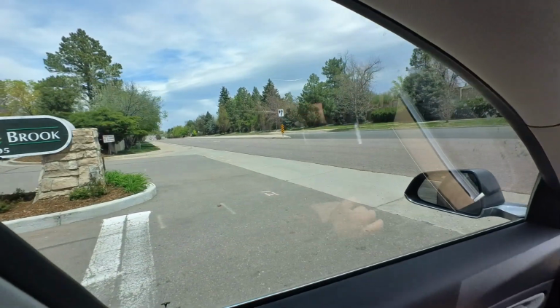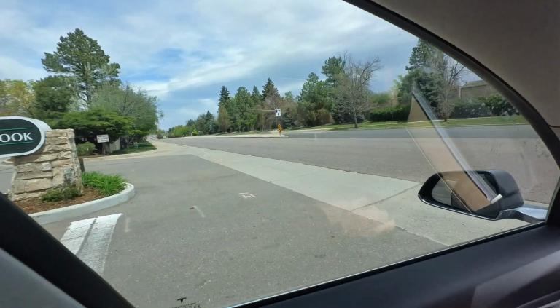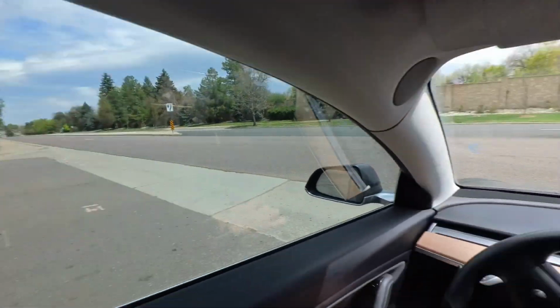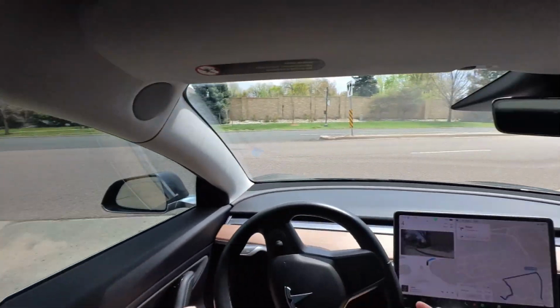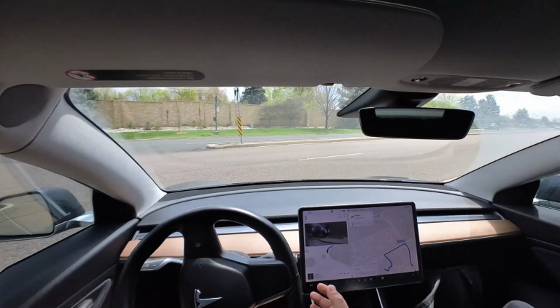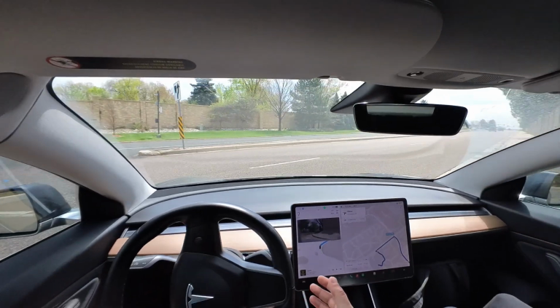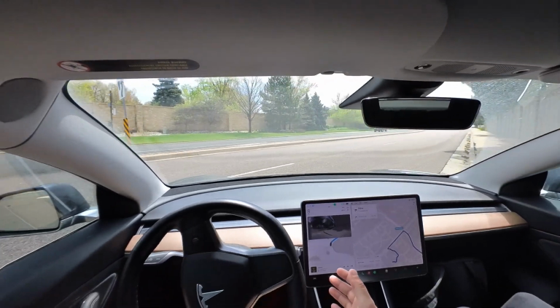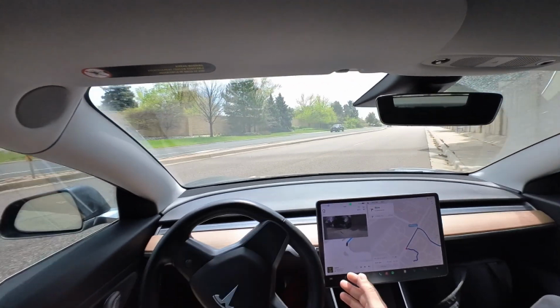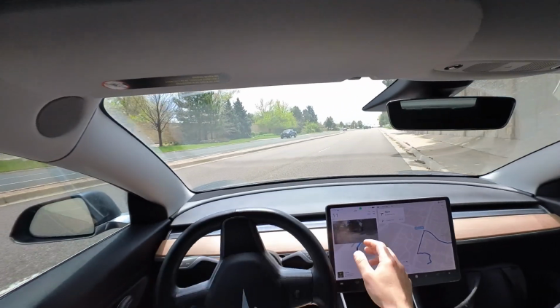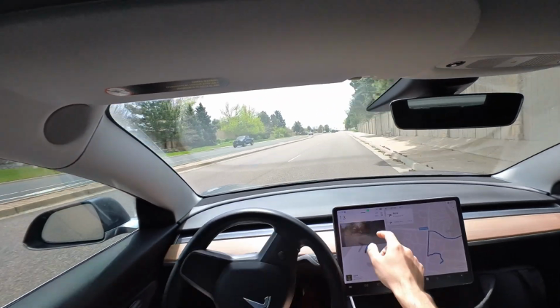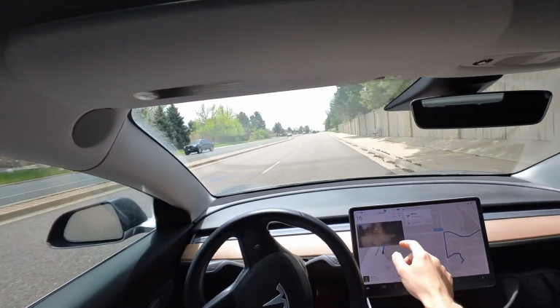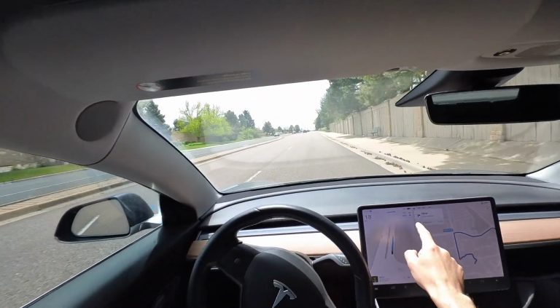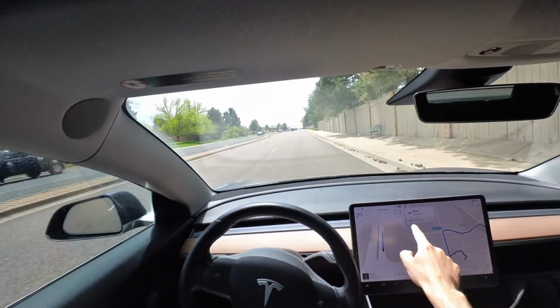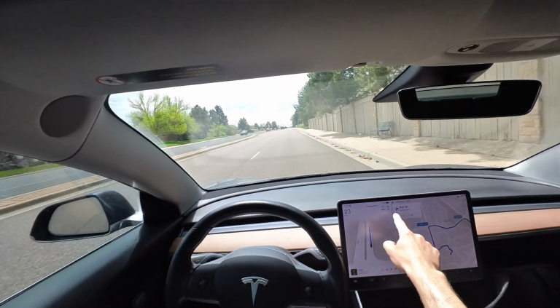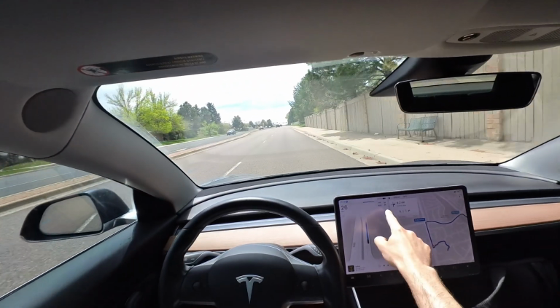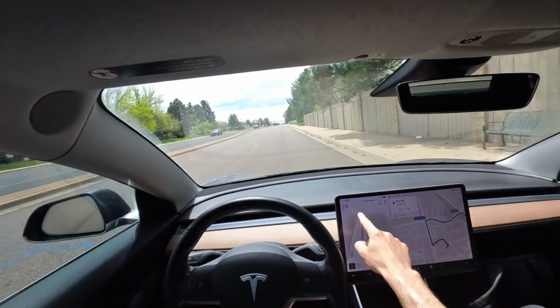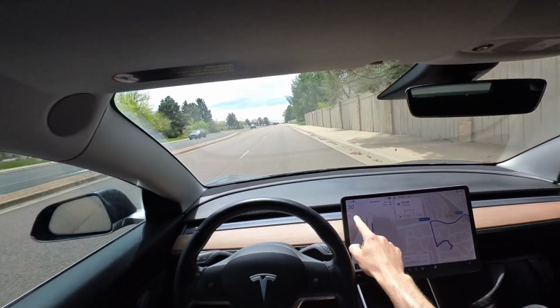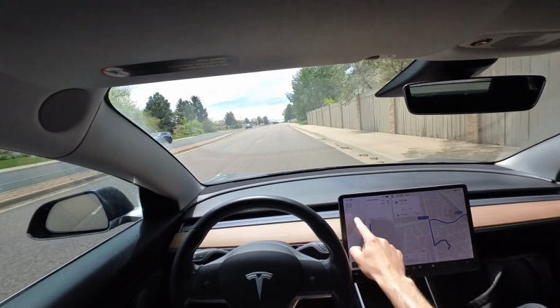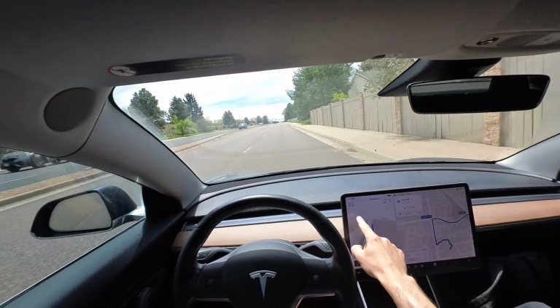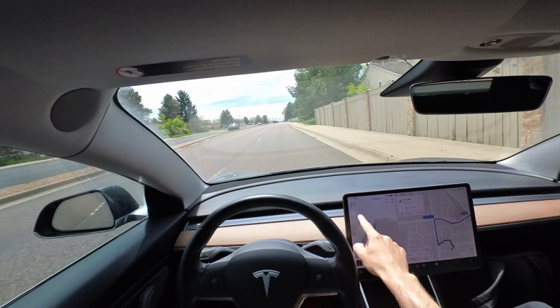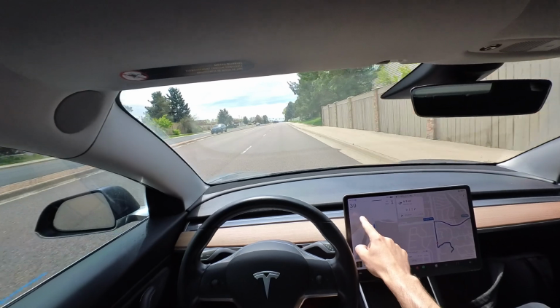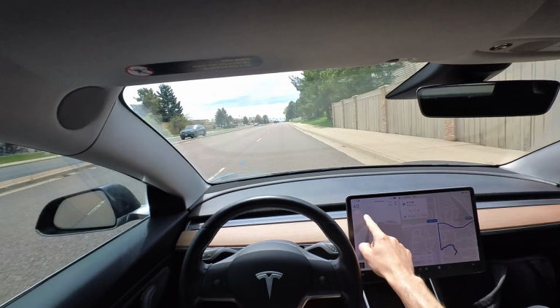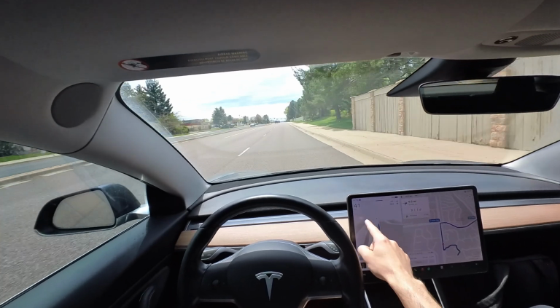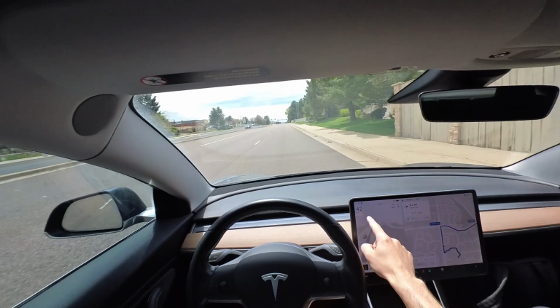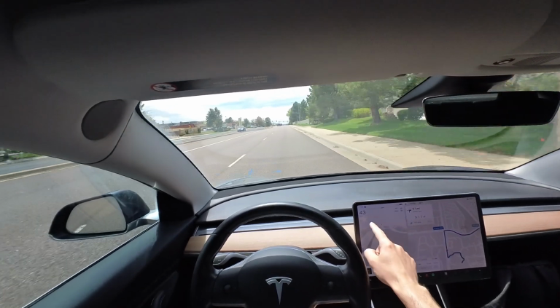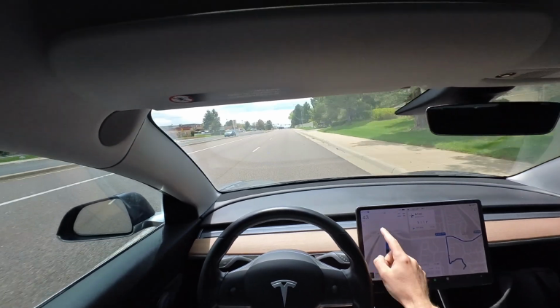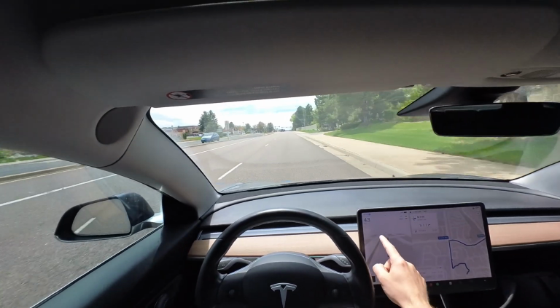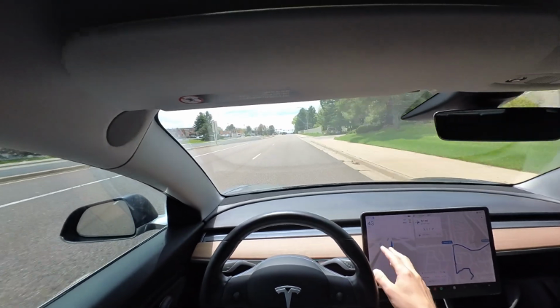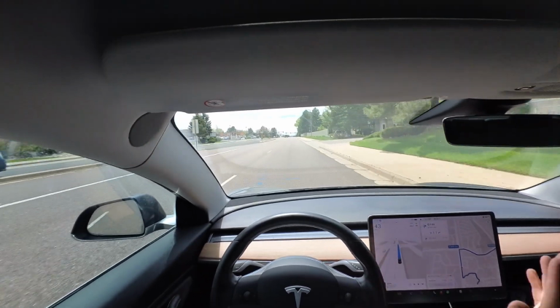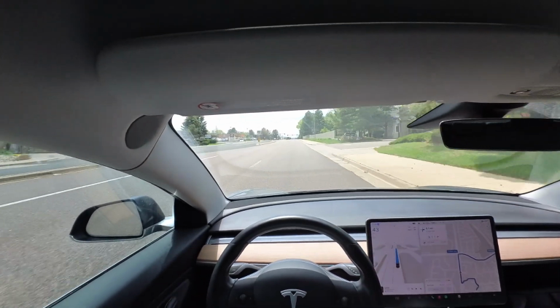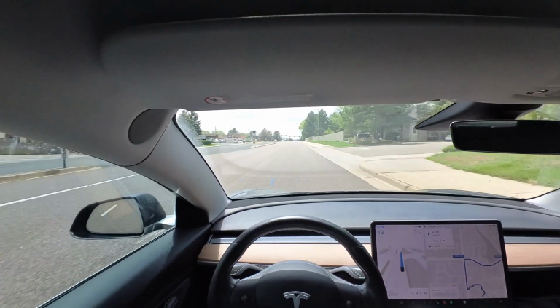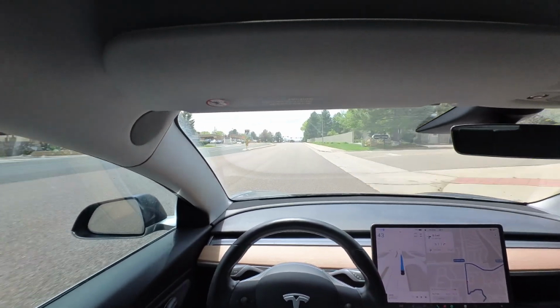Plenty of room, and notice we're at a 35 mile an hour speed limit ramping up — there we got 42, 20% over. That's where we want to be.